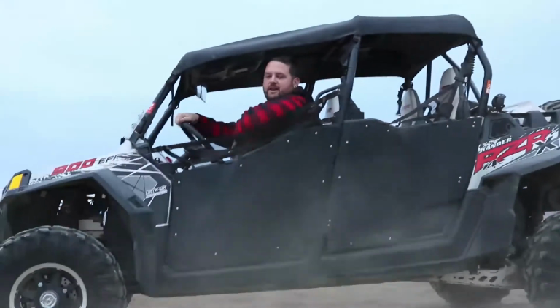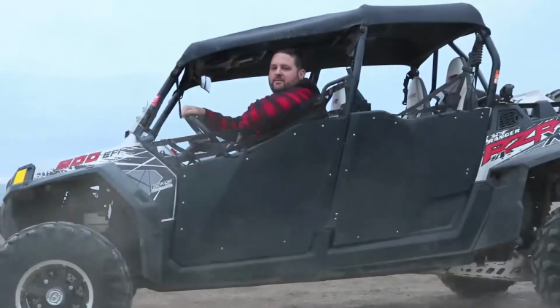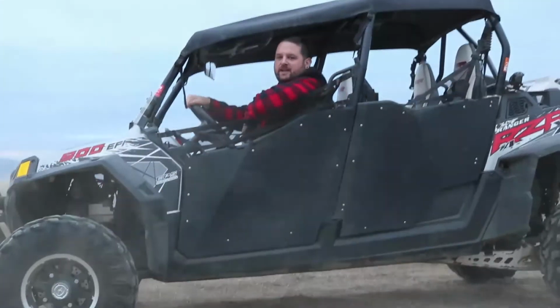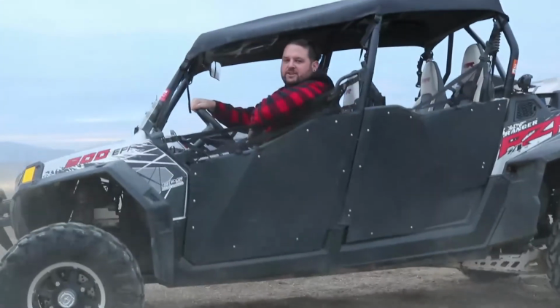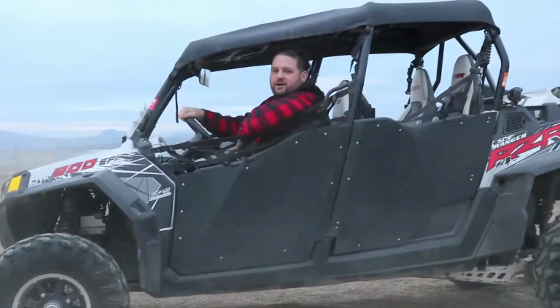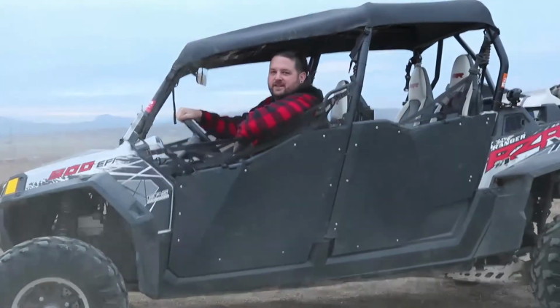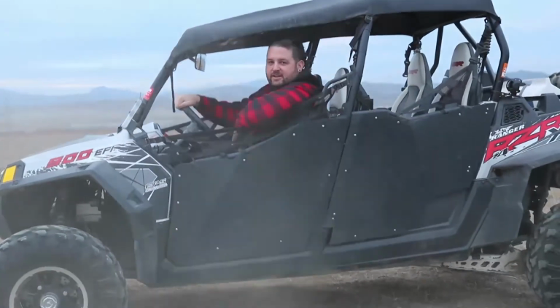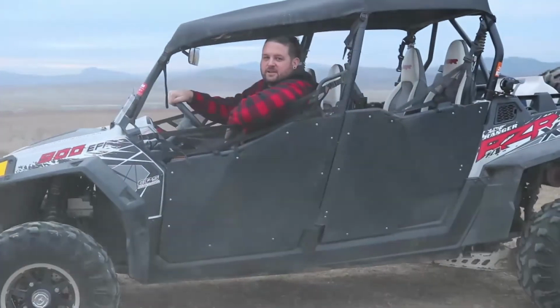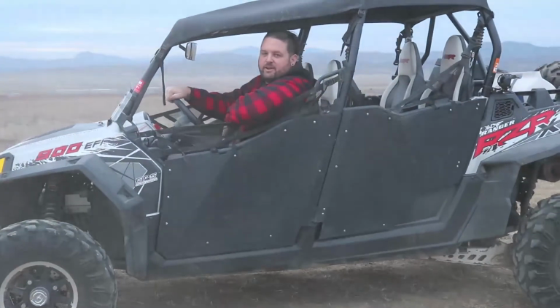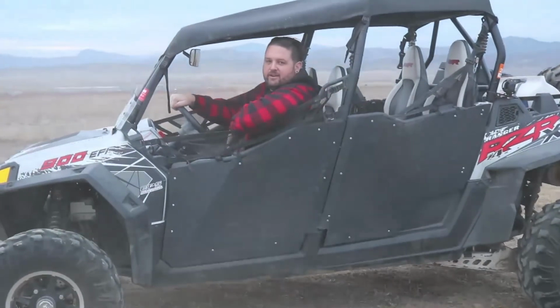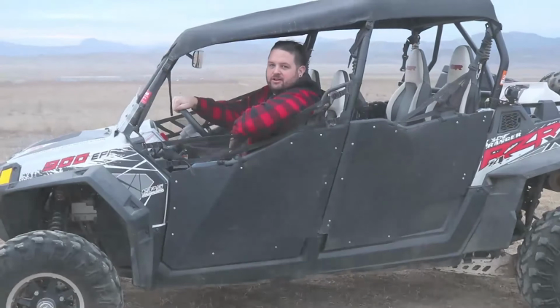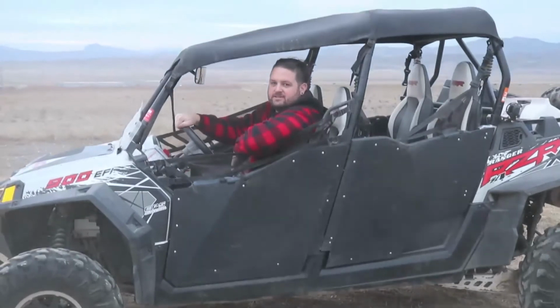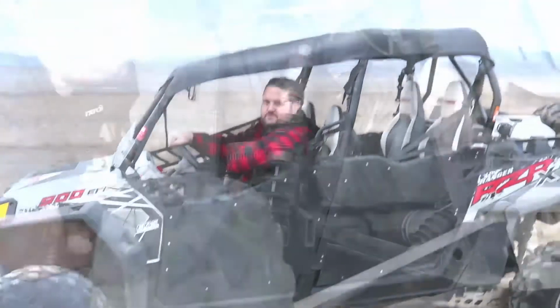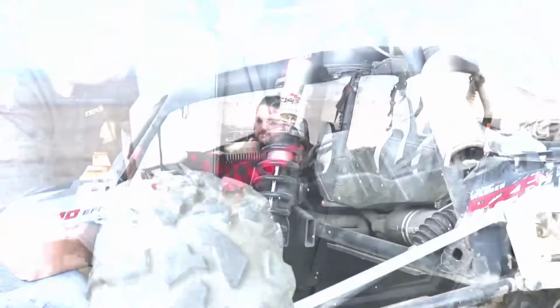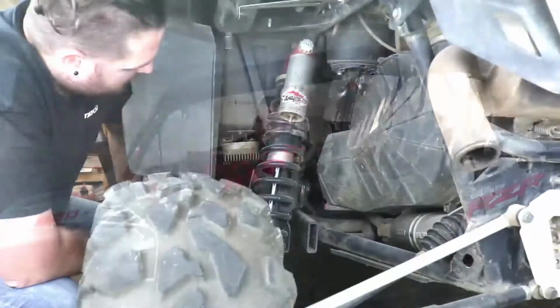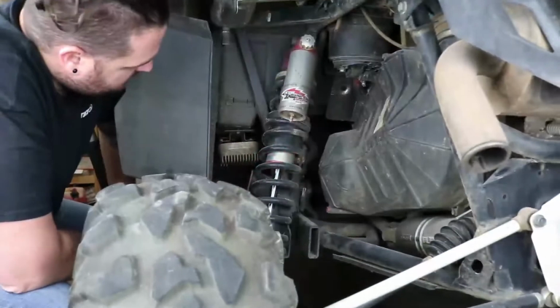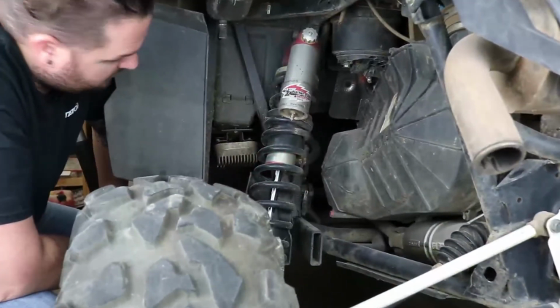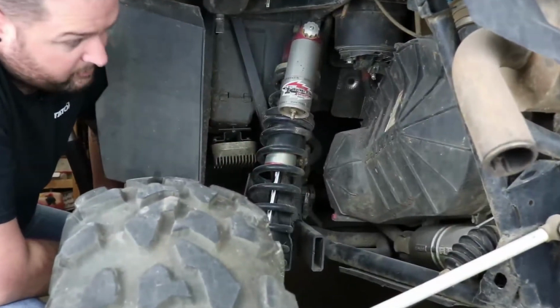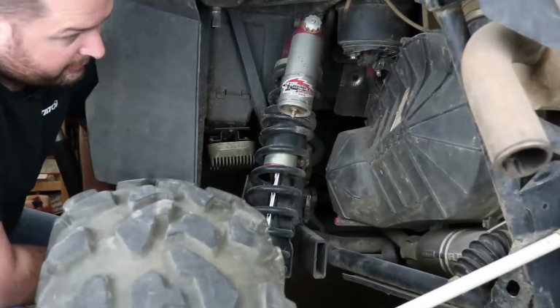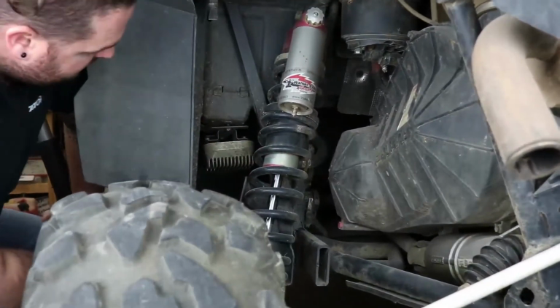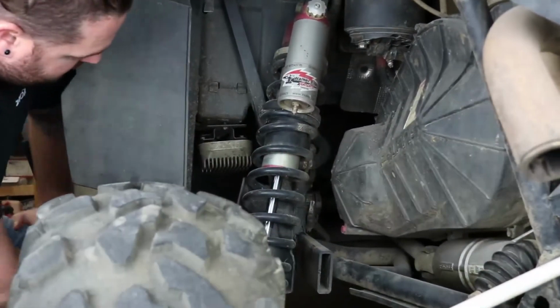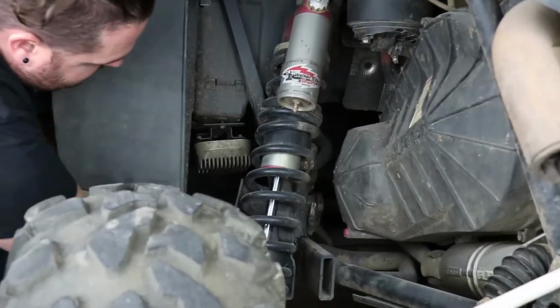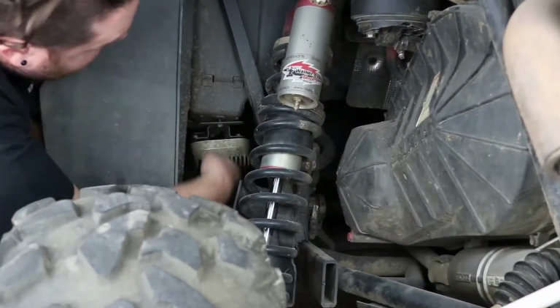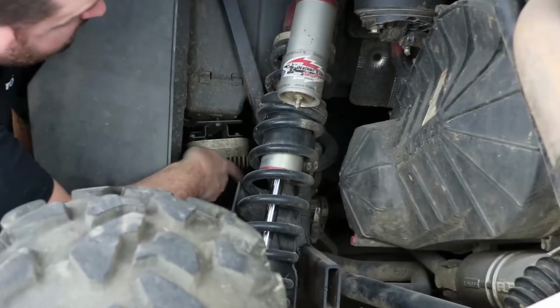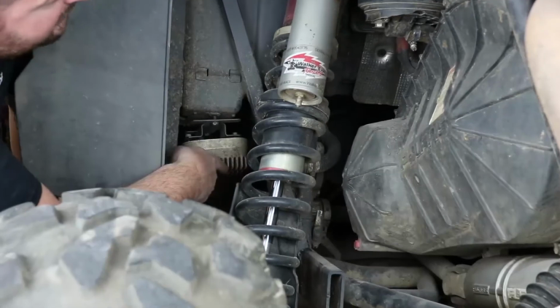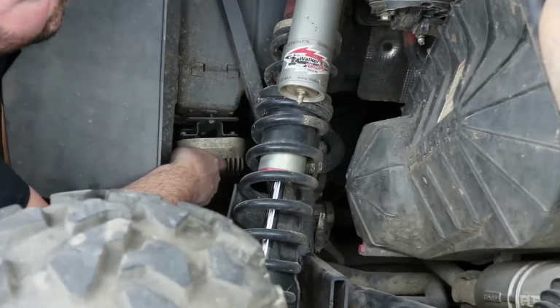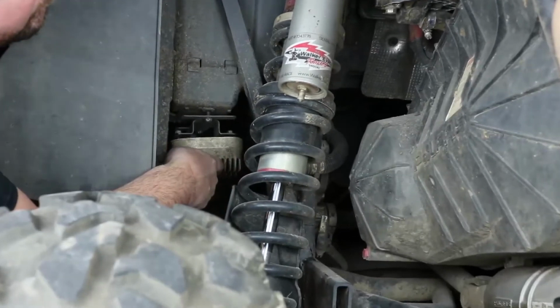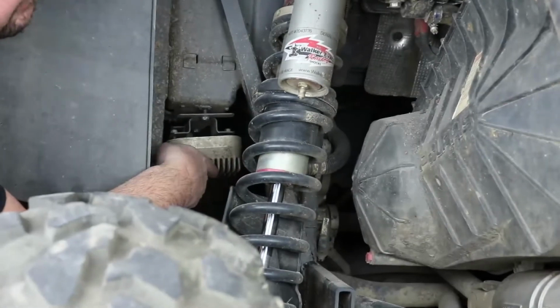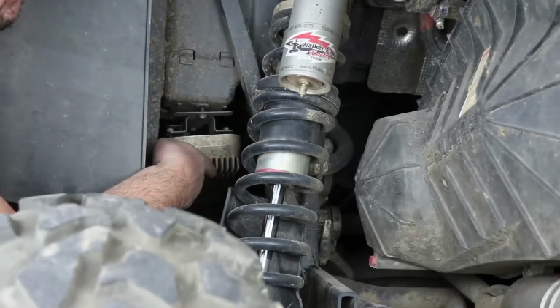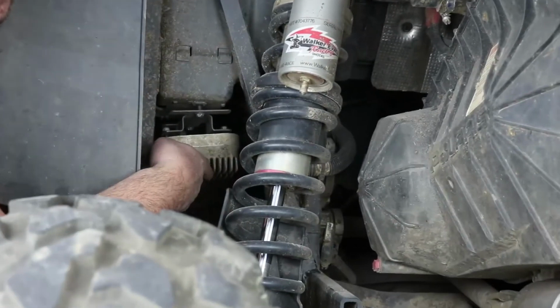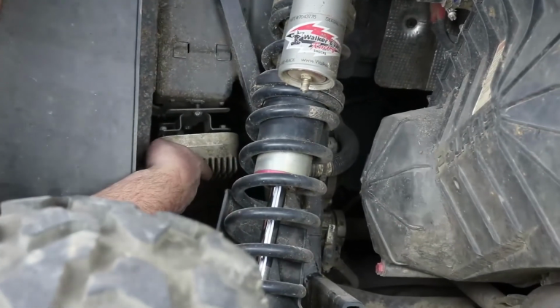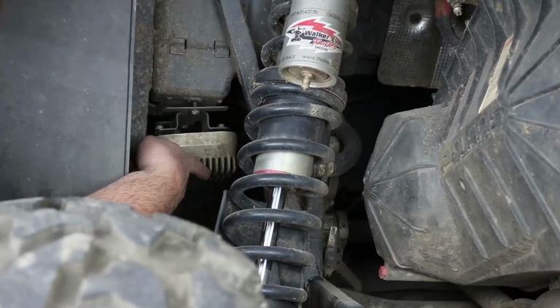Hey, I'm Evan, head of engineering for RM Stator. Let's upgrade the regulator on your Polaris Razor. We're going to start with removing our regulator. This is a 2012 Razor 900 XP four-seater.